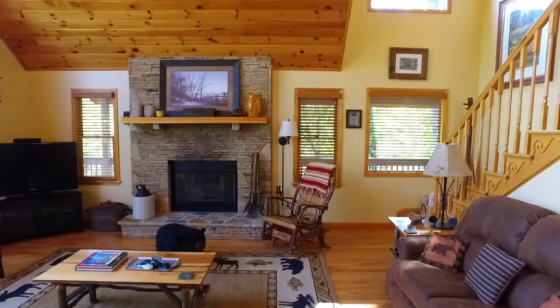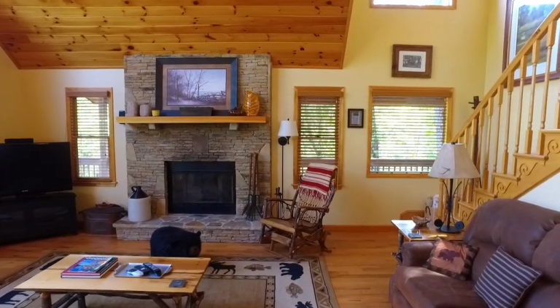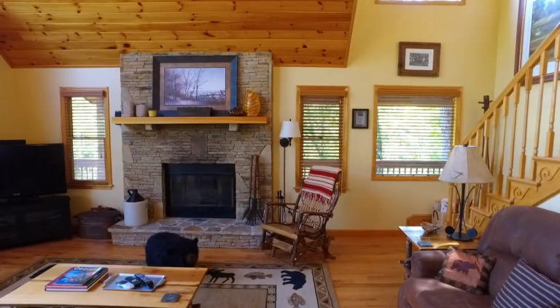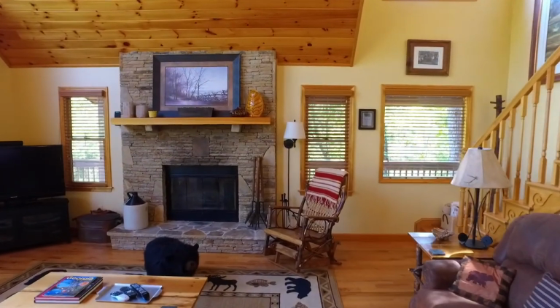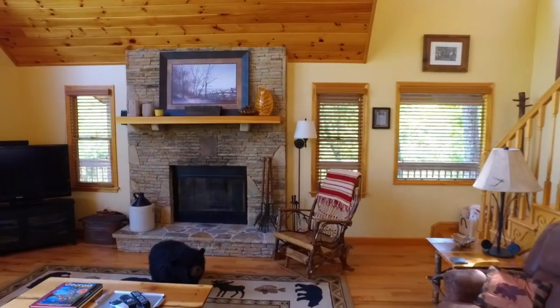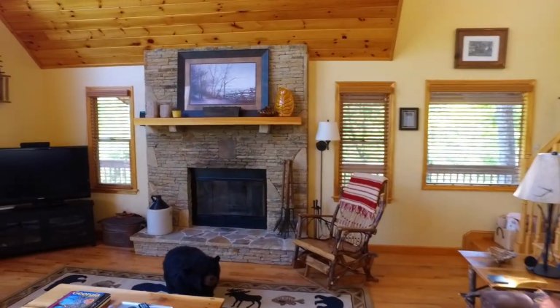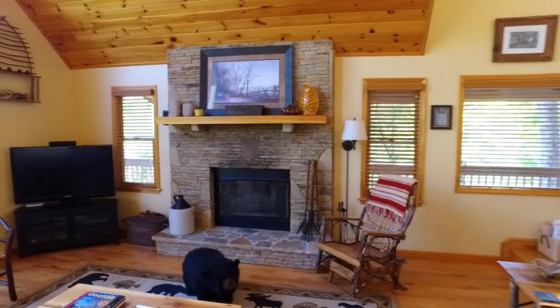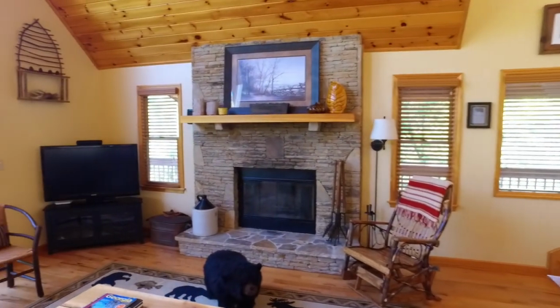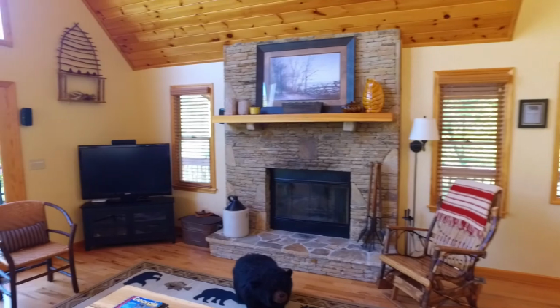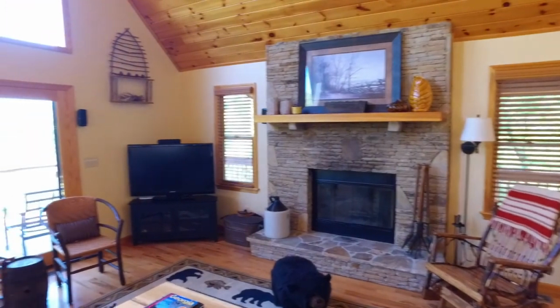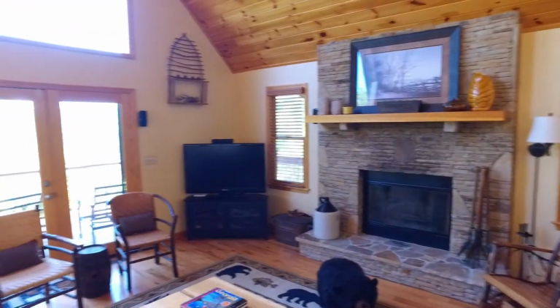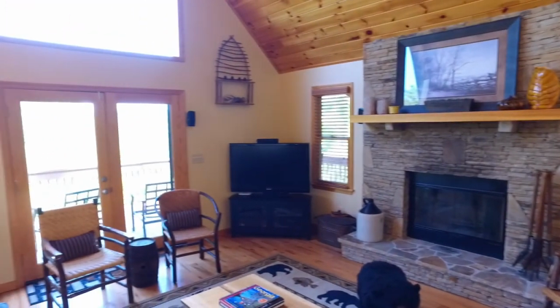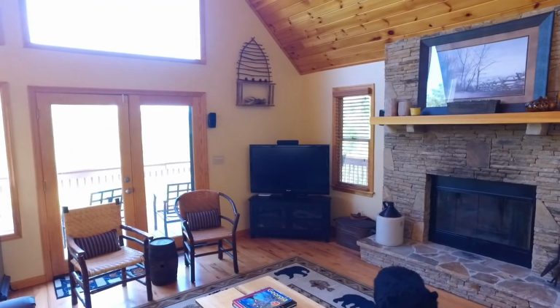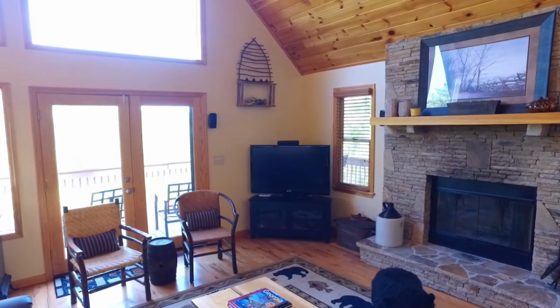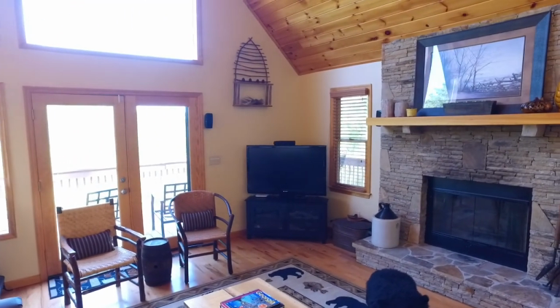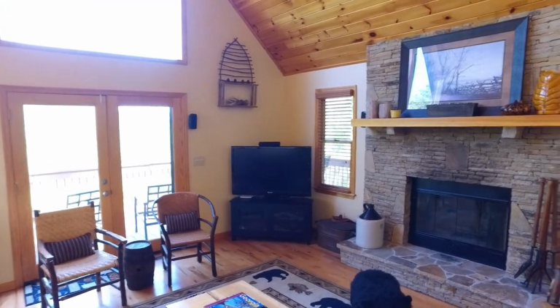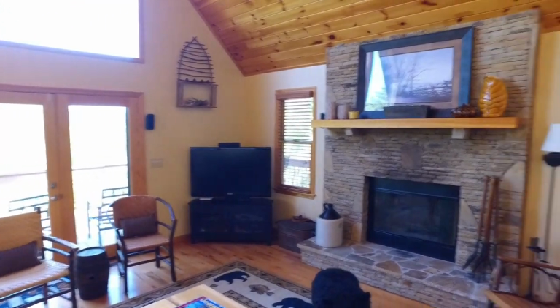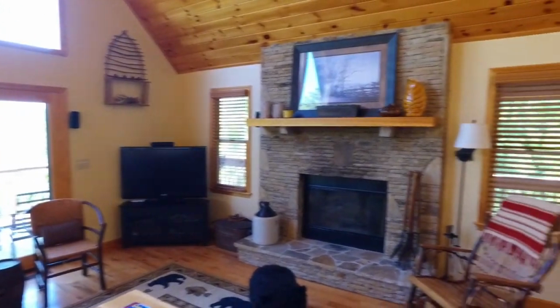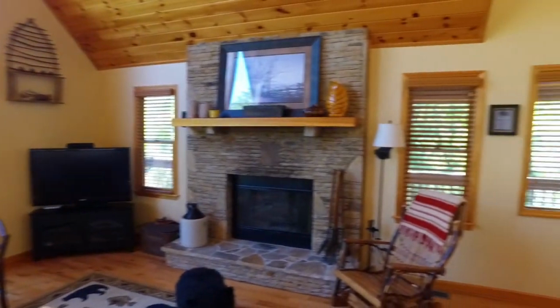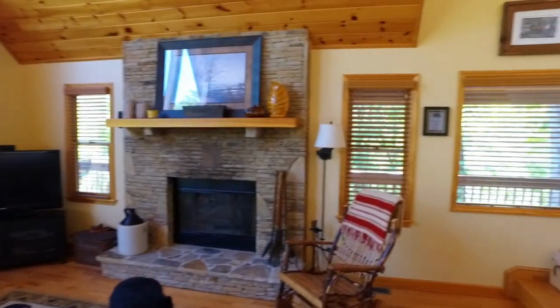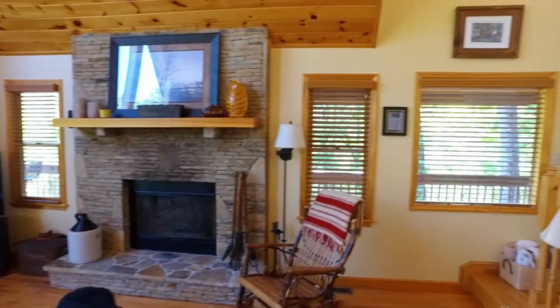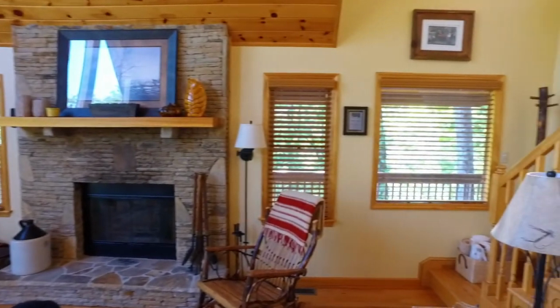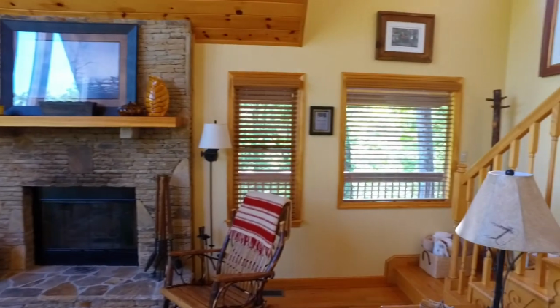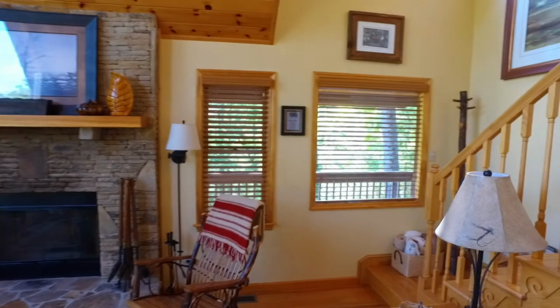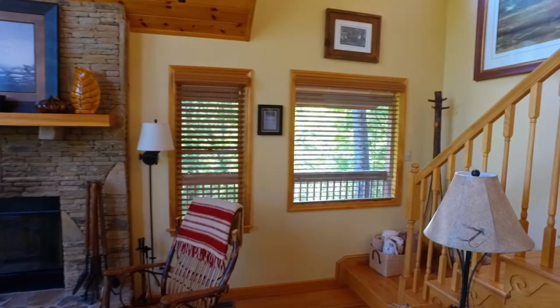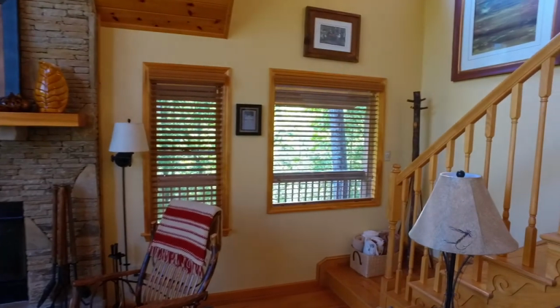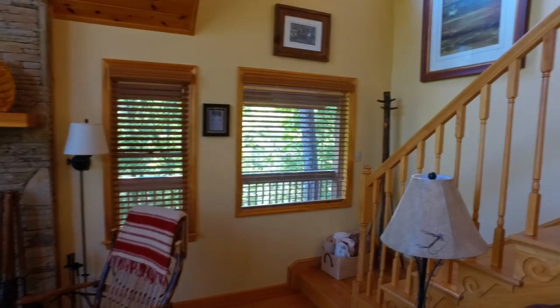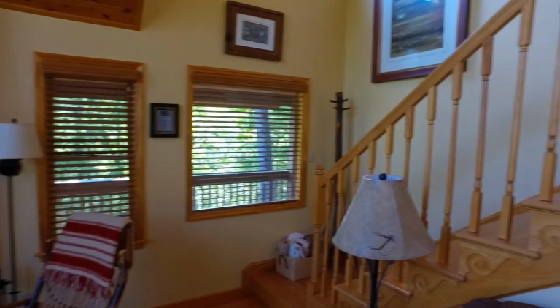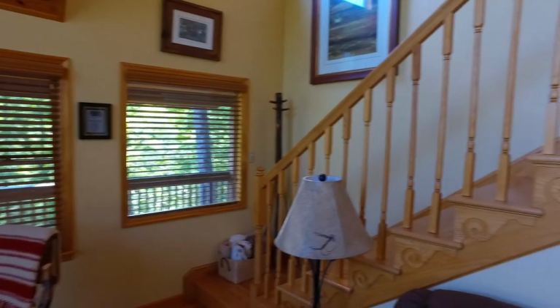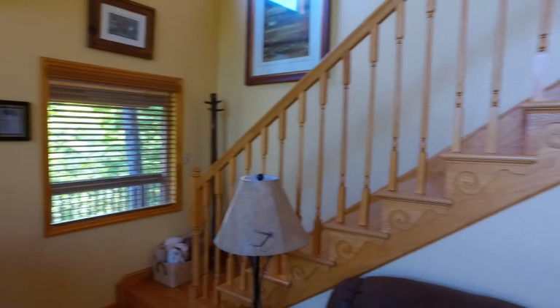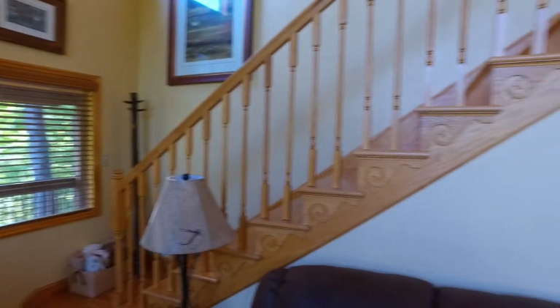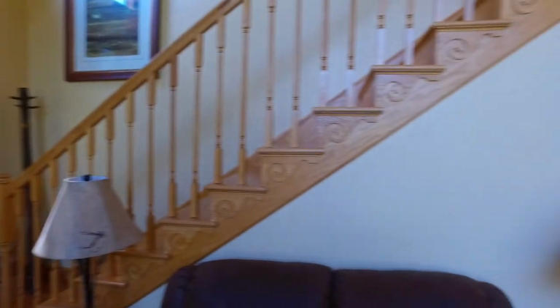Lots of nice natural light coming in. All wood floors throughout — we've got carpet in the basement, but everything else is hardwood.